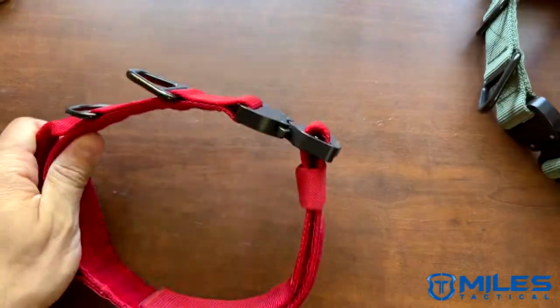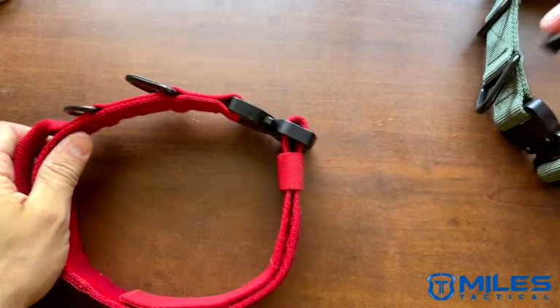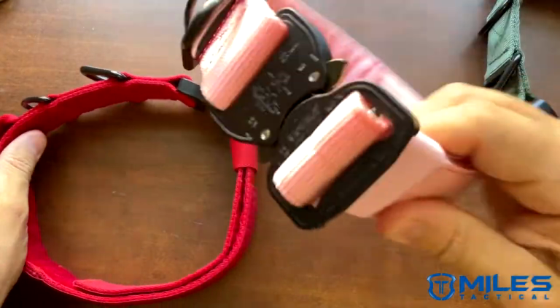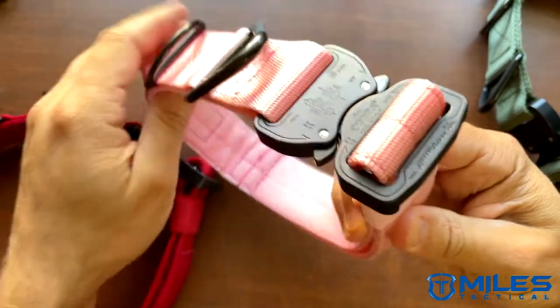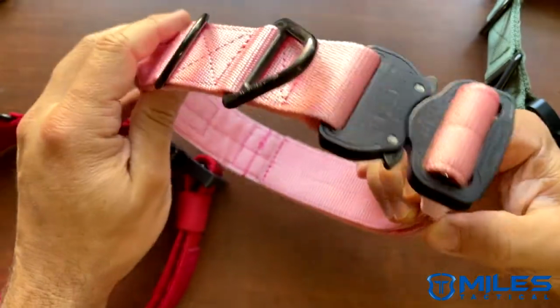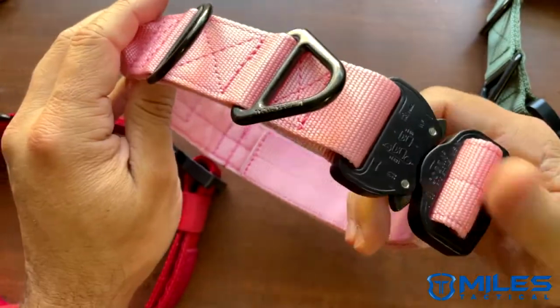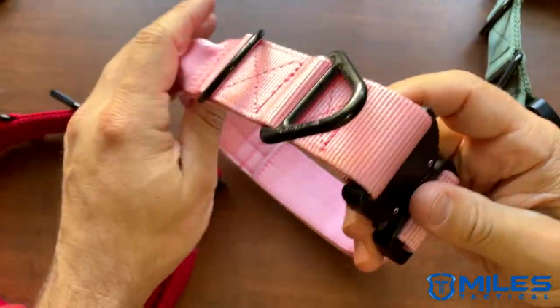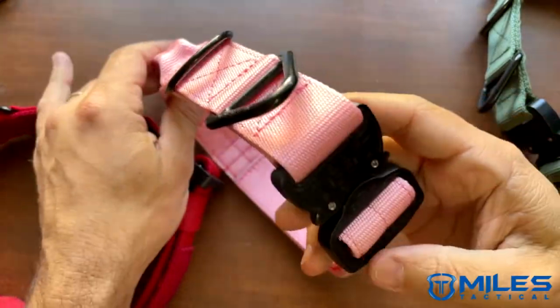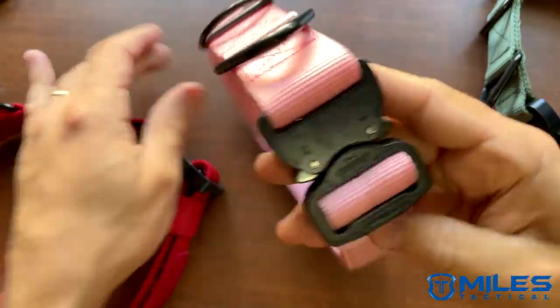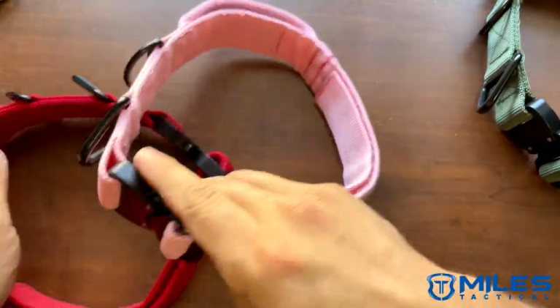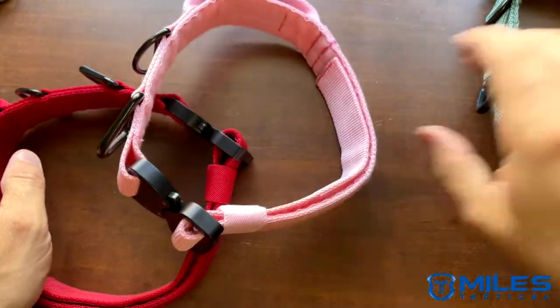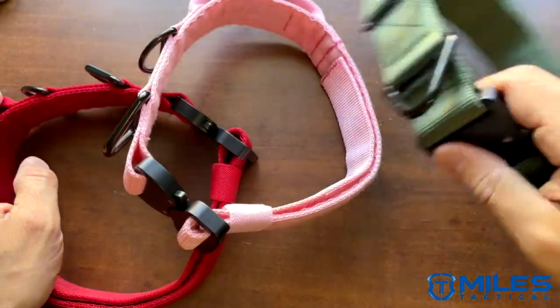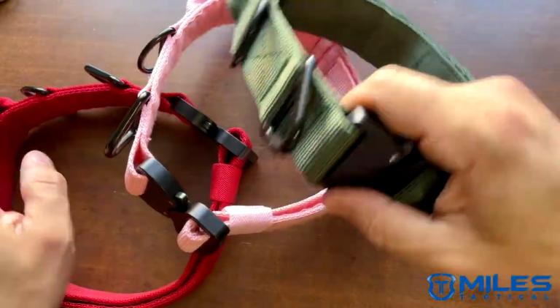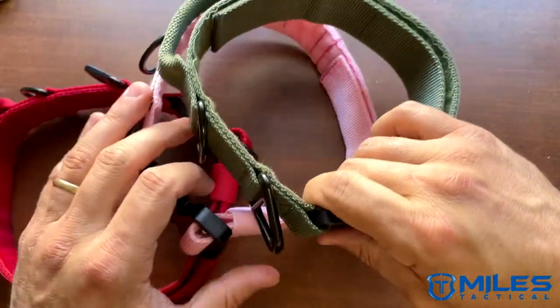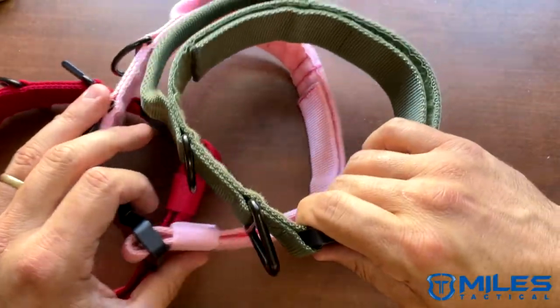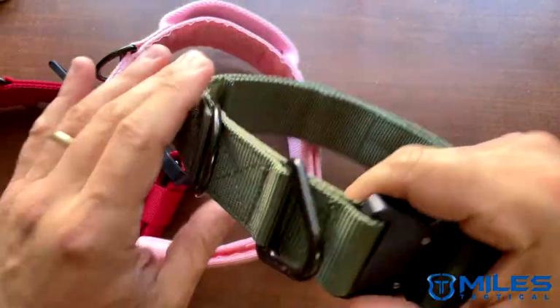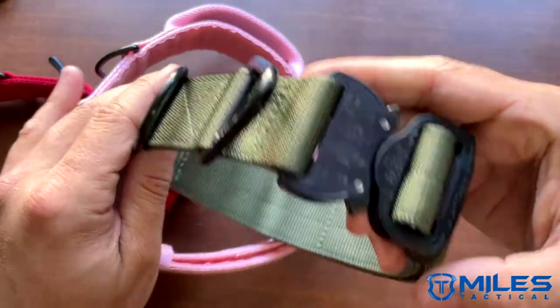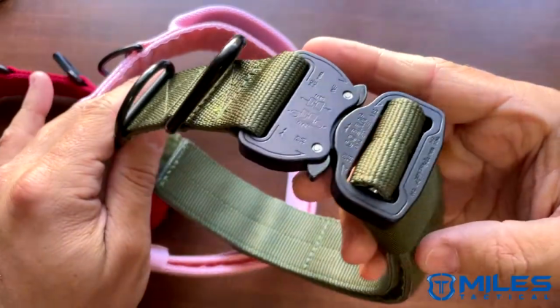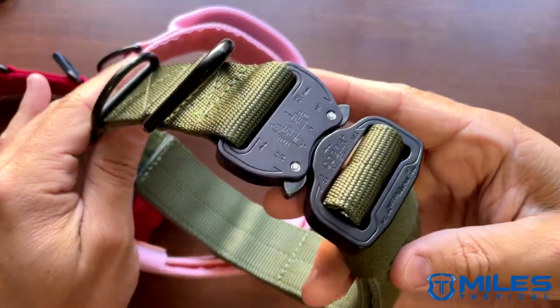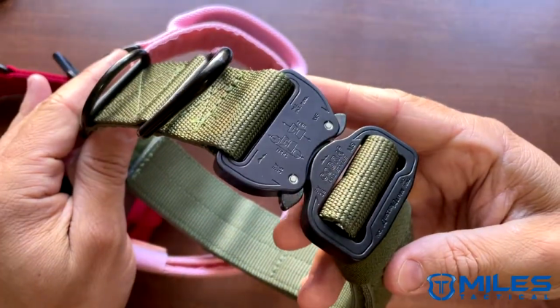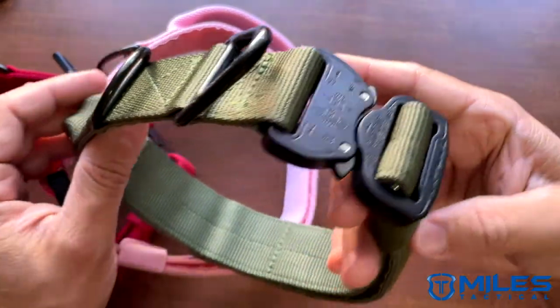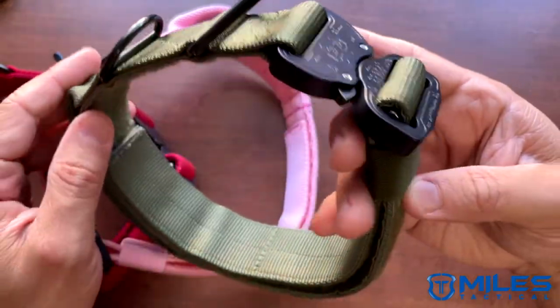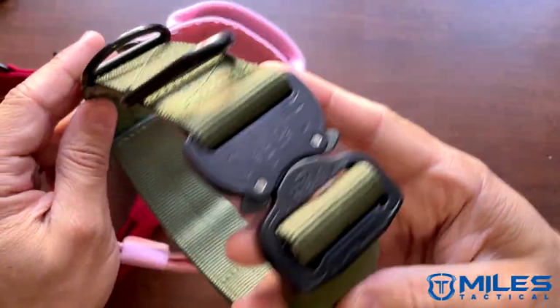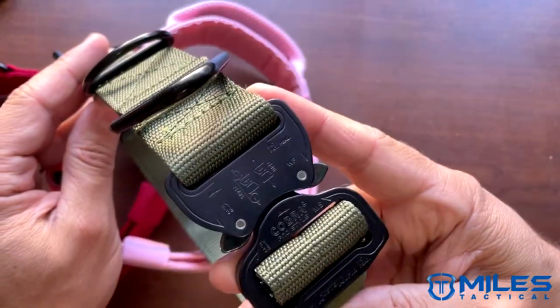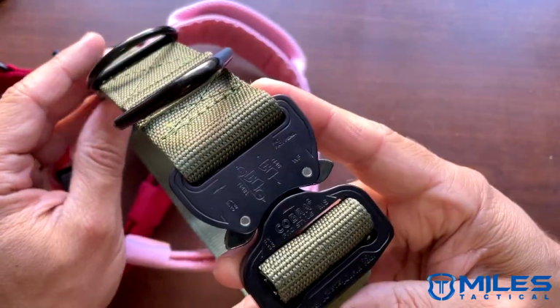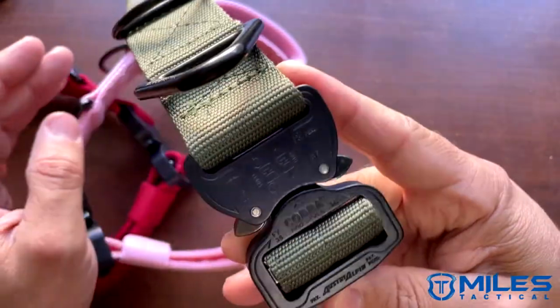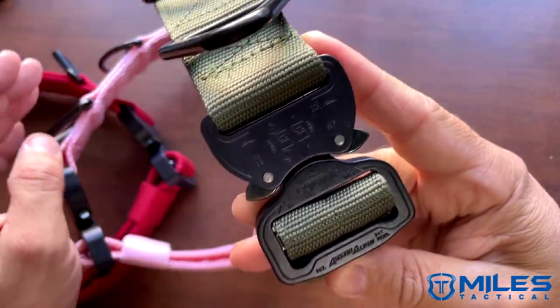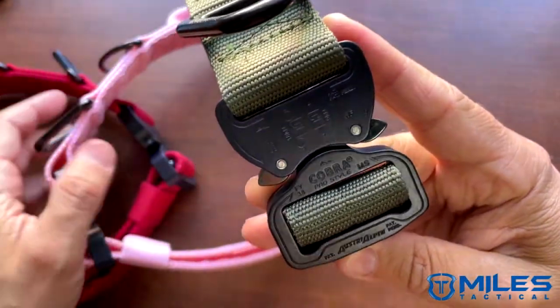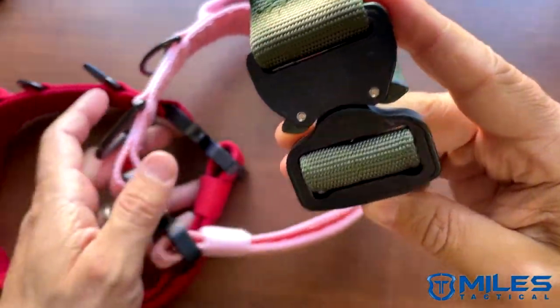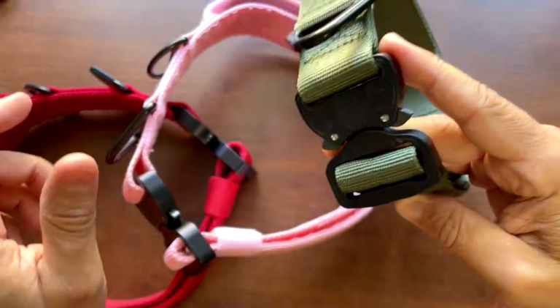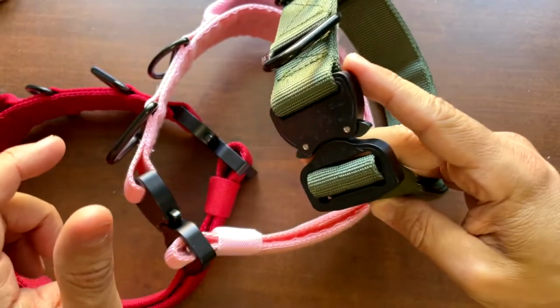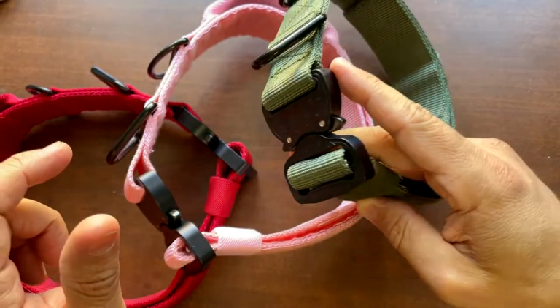This is the red, this is our pink, and our OD green — all three colors lined up right here. Thanks so much and we'll see you next time.